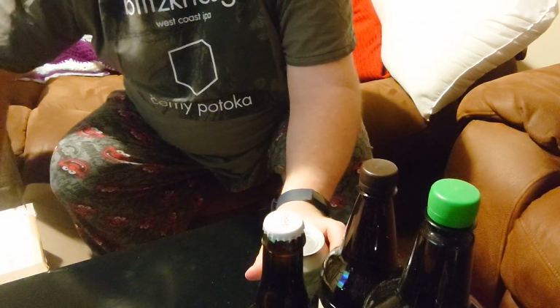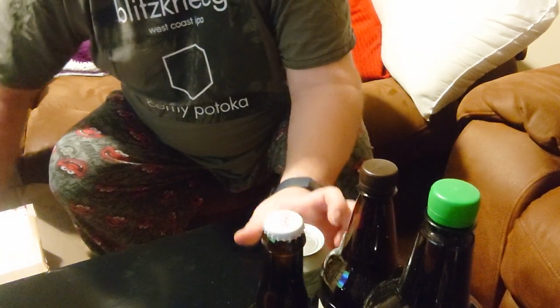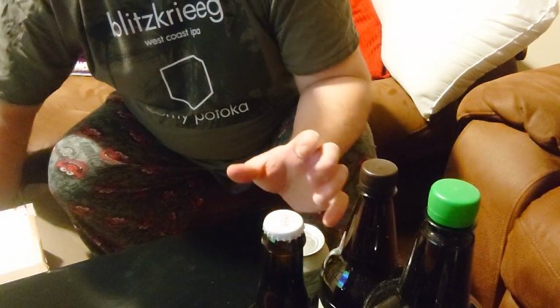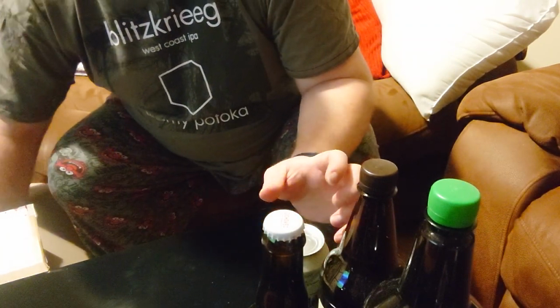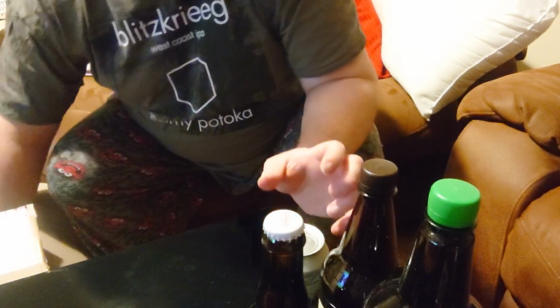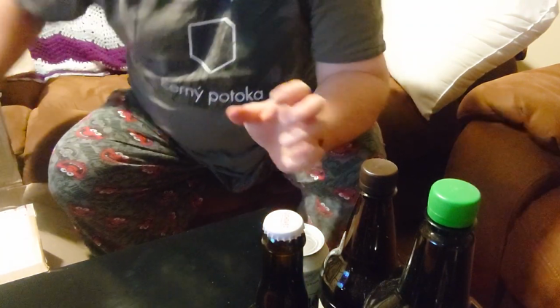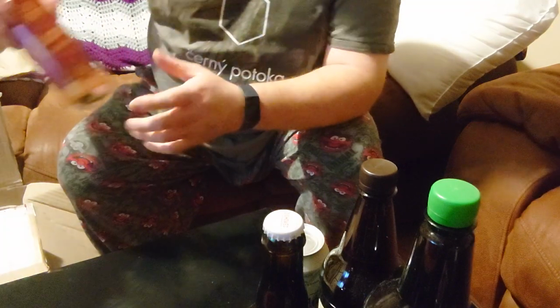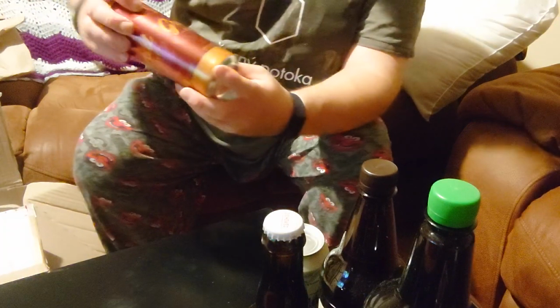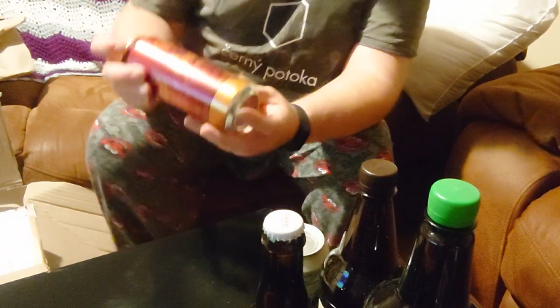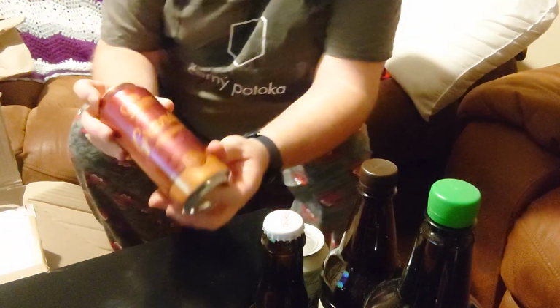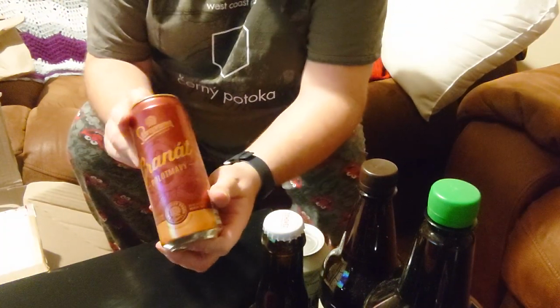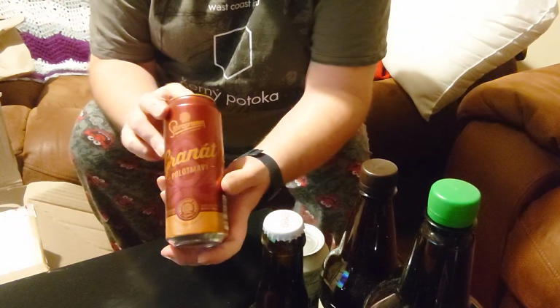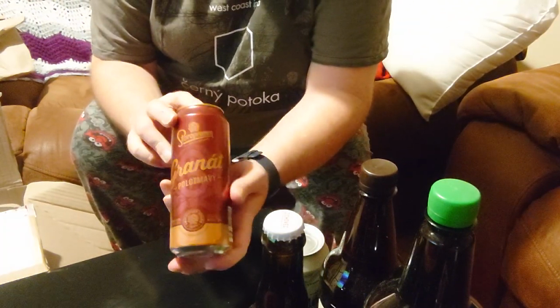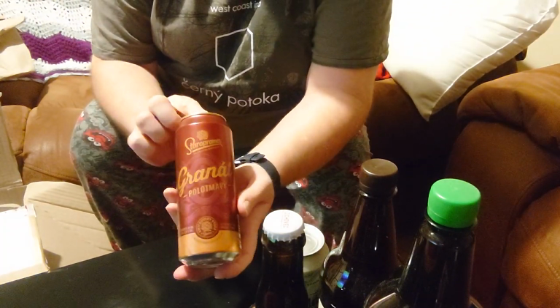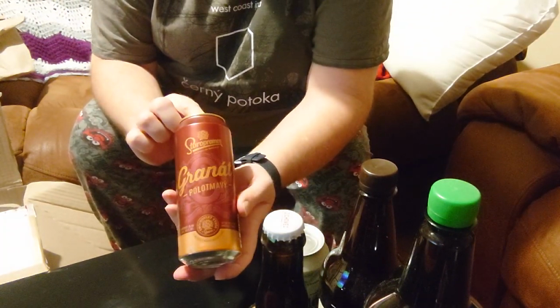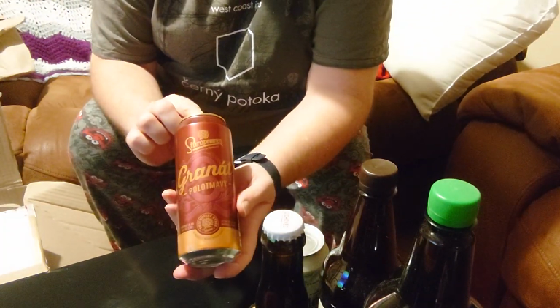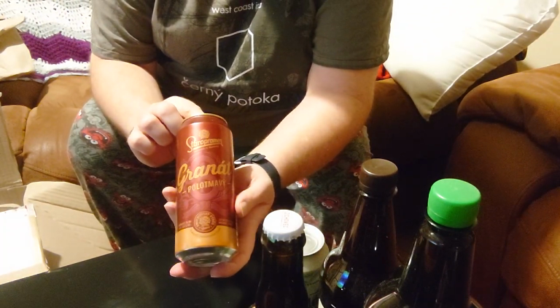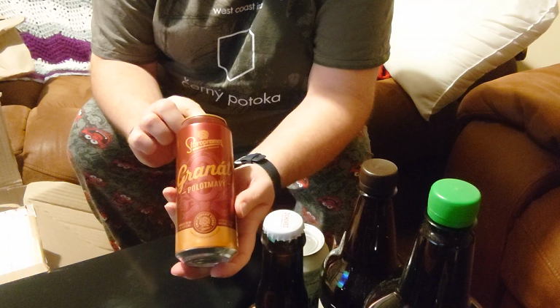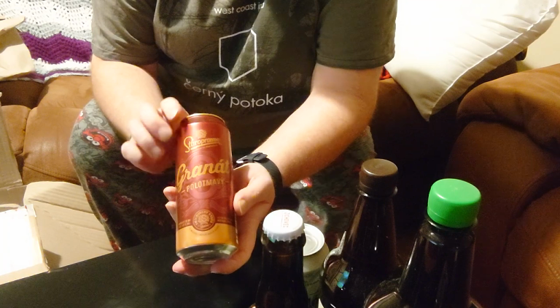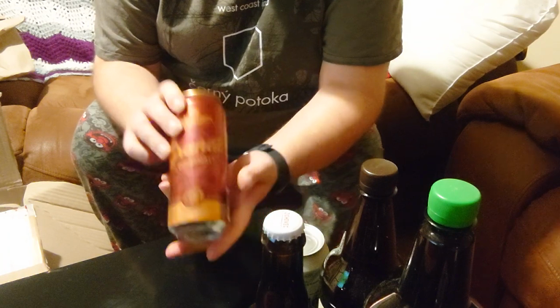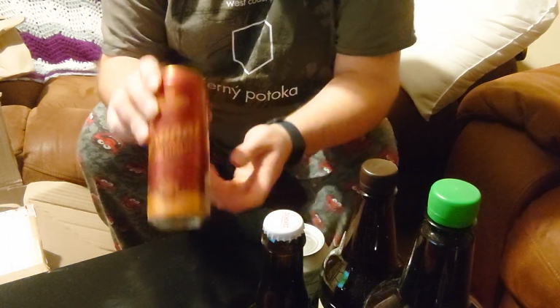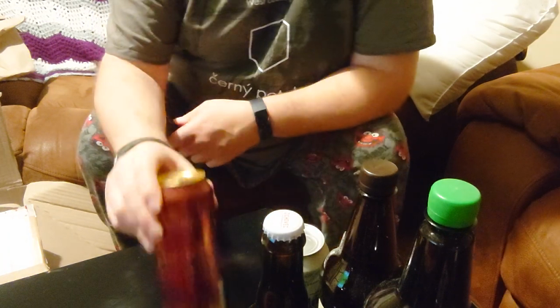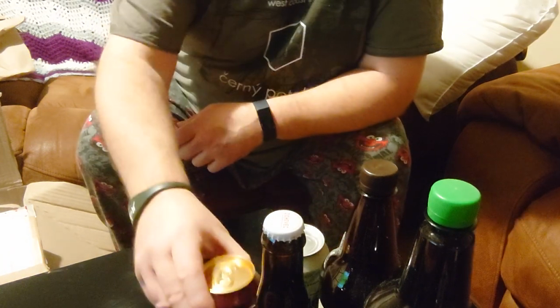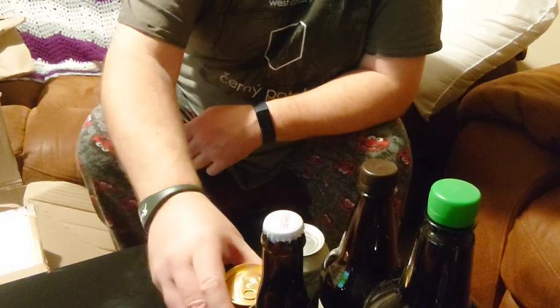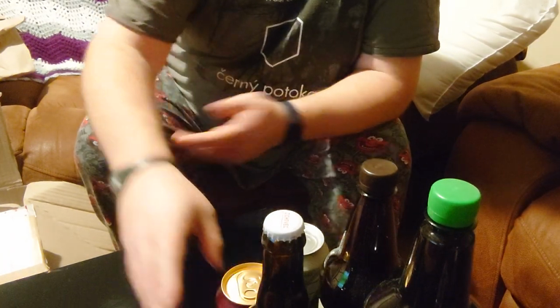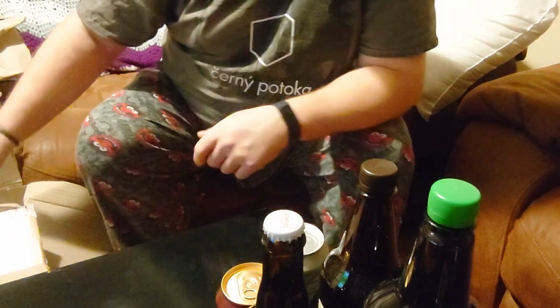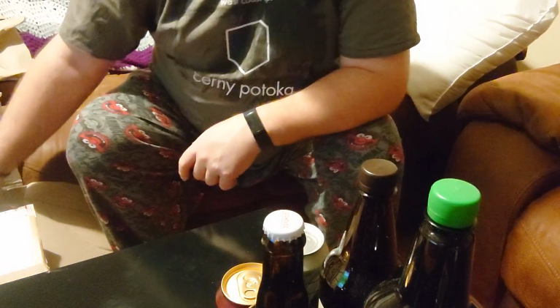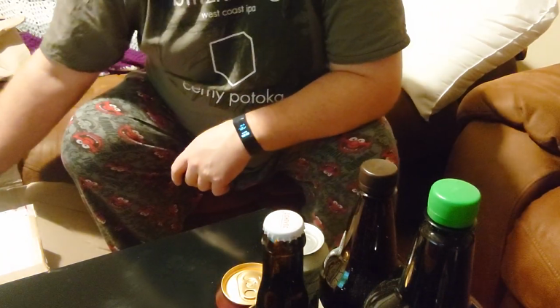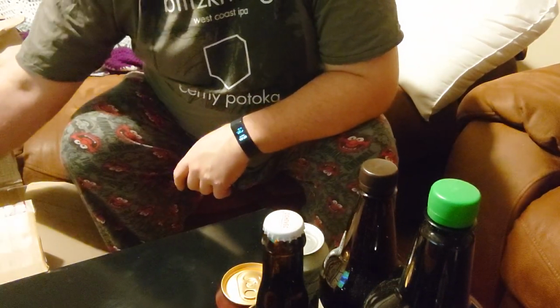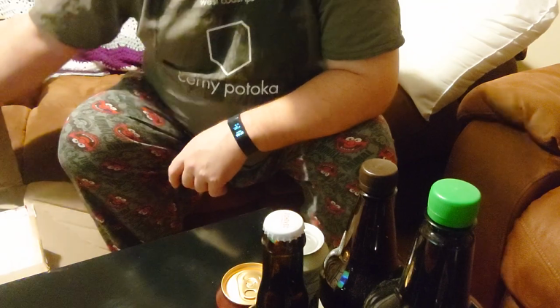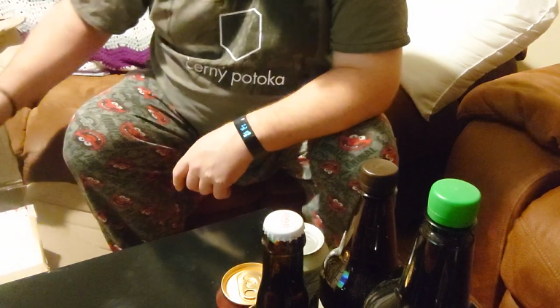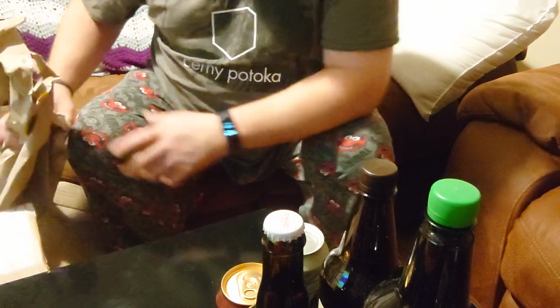Next up, another can. Staropramen — Staropramen Polatmavi Granit. Half dark. A beer like a tartan special or a parent special or that kind of thing.